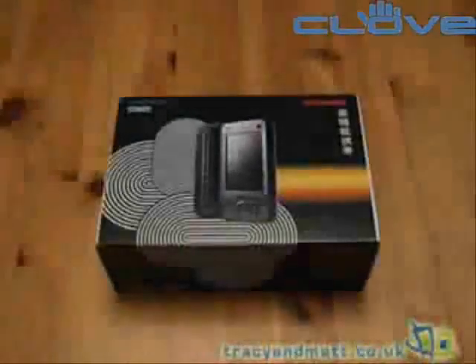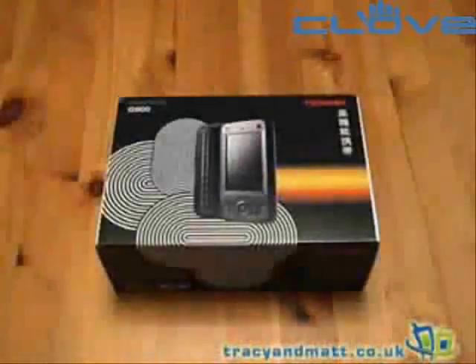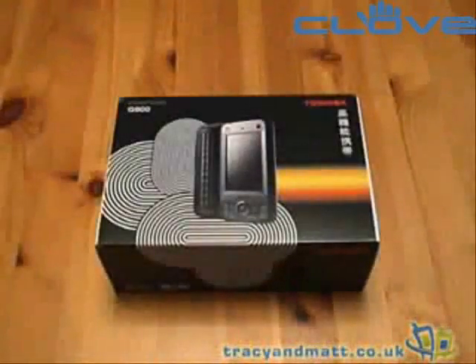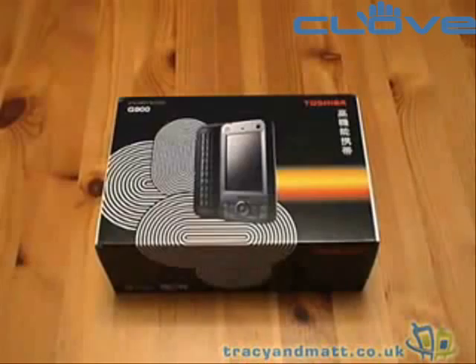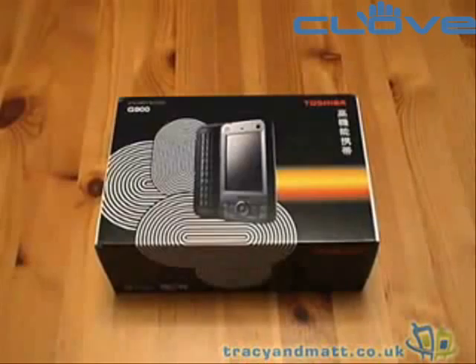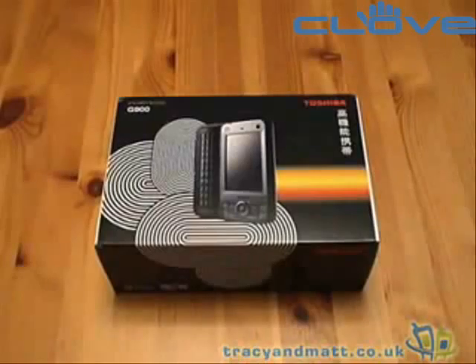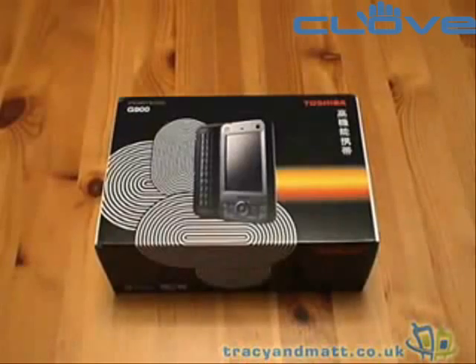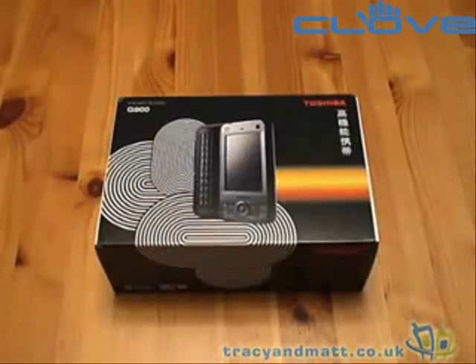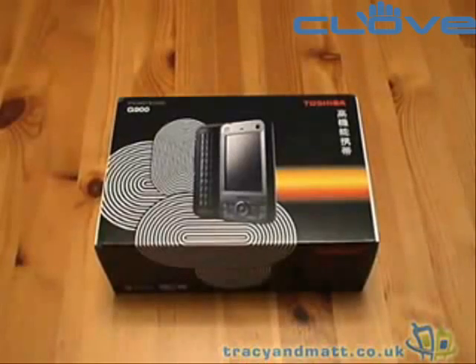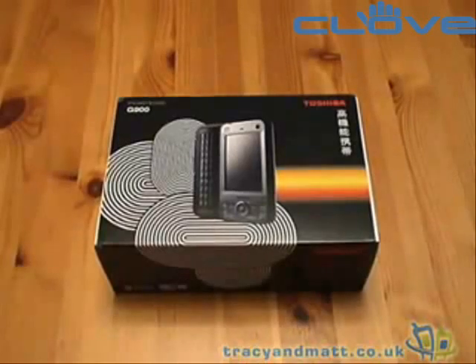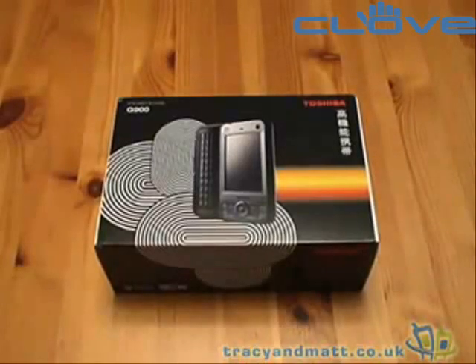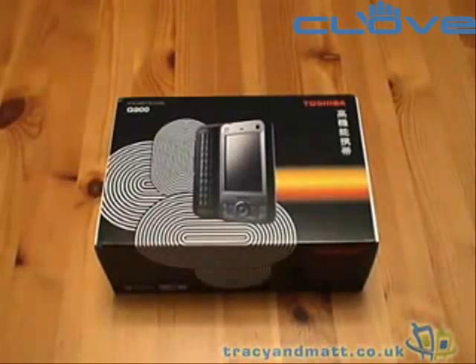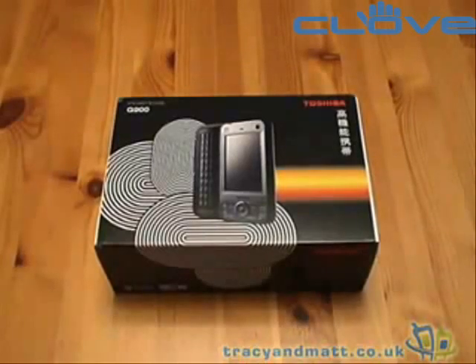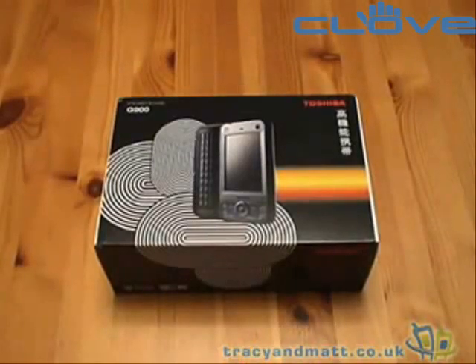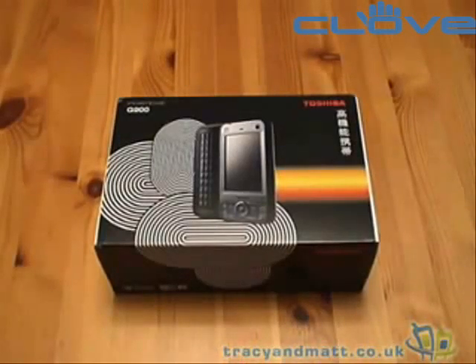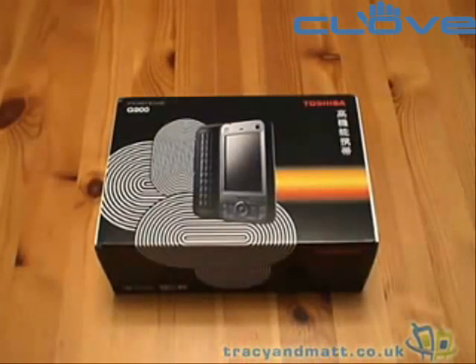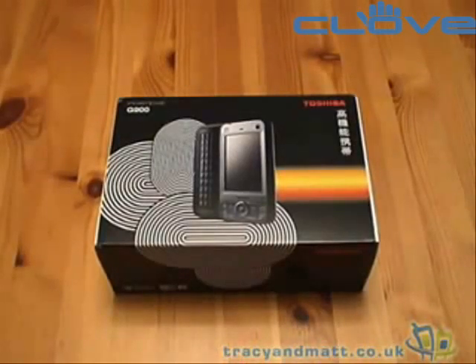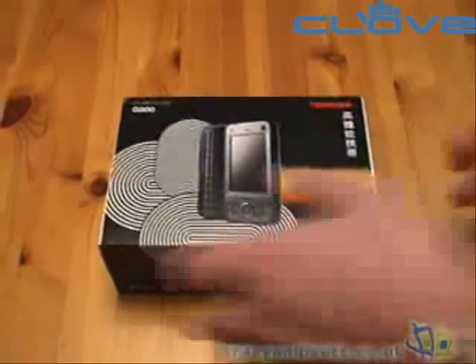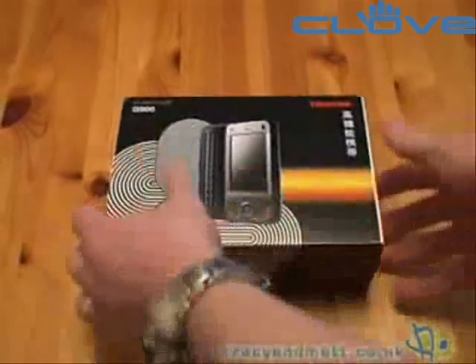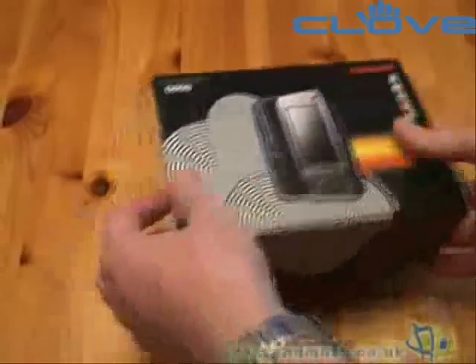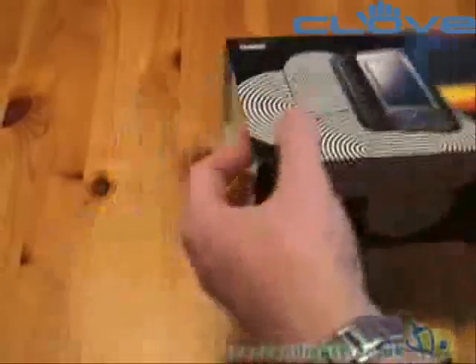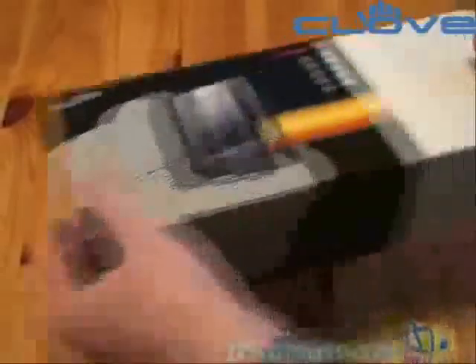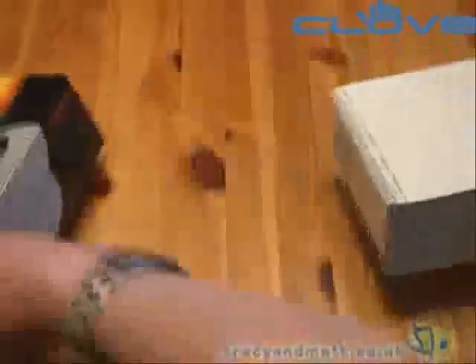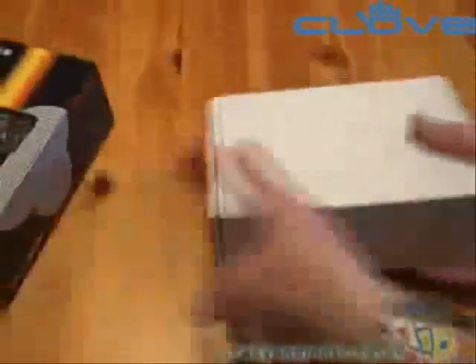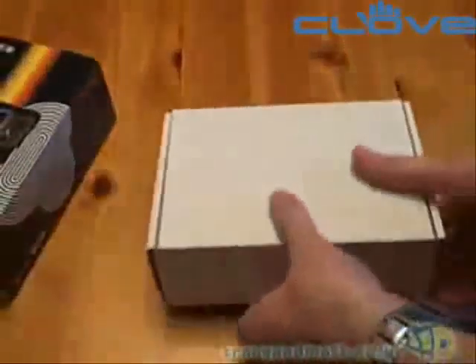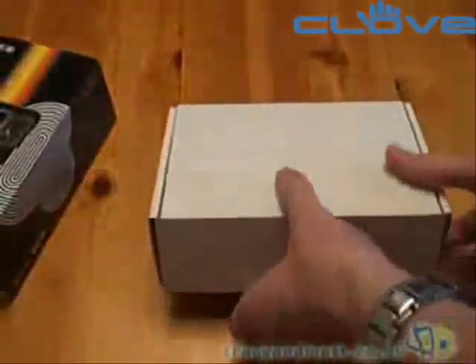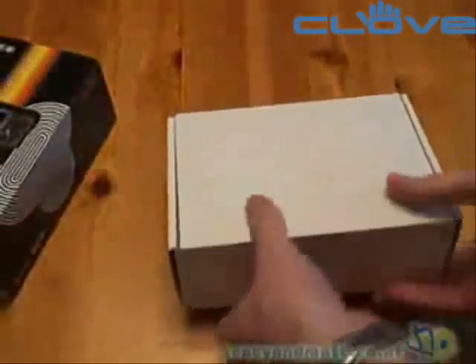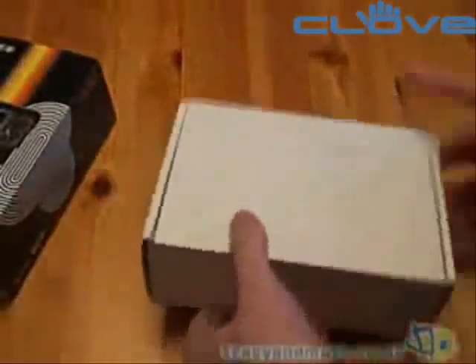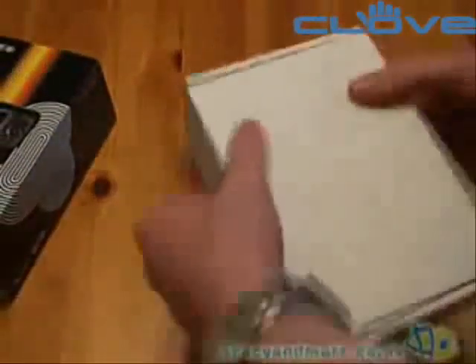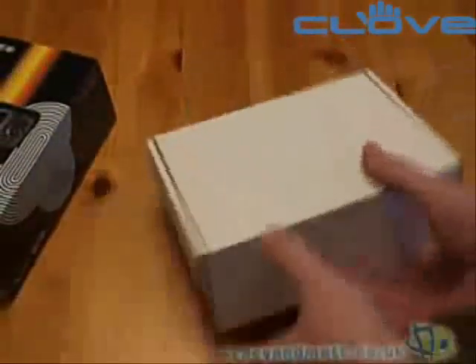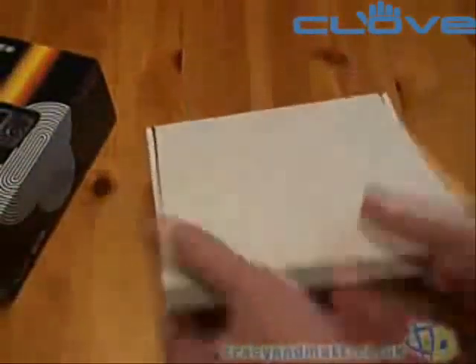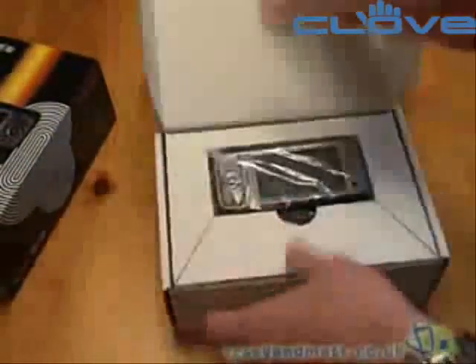Hi, this is Matt from Tracy and Matt.co.uk and this is the Toshiba Portage G900. Let's start off by taking a look at what we get in the box with the device.